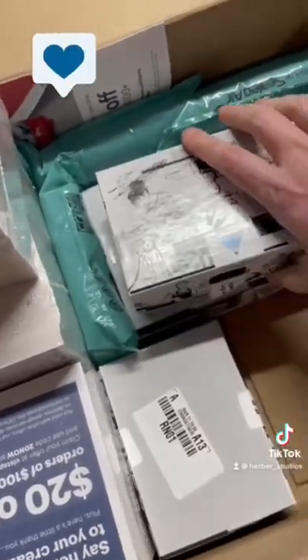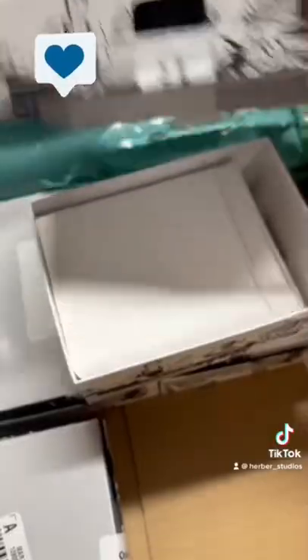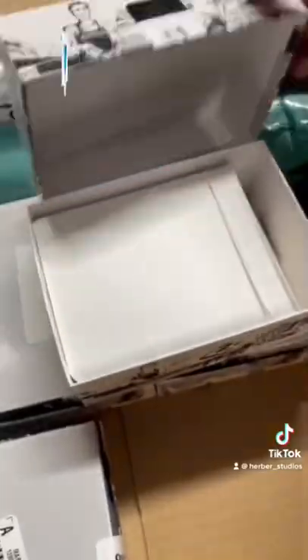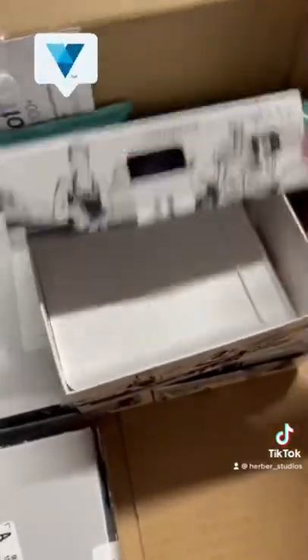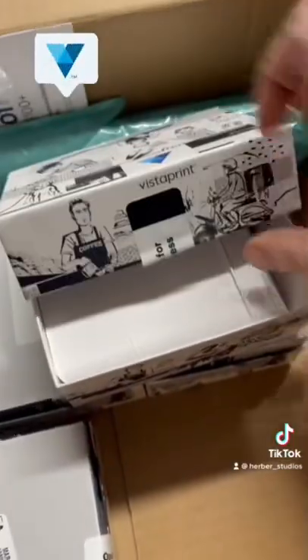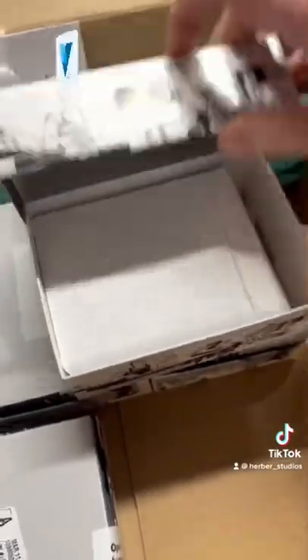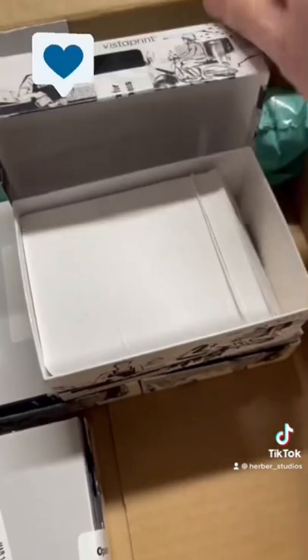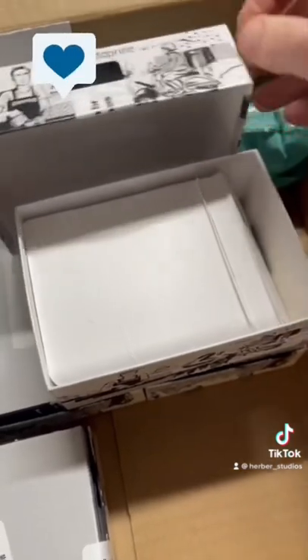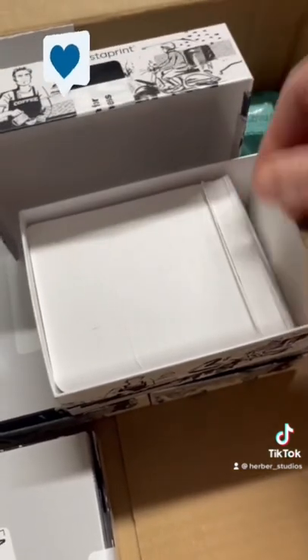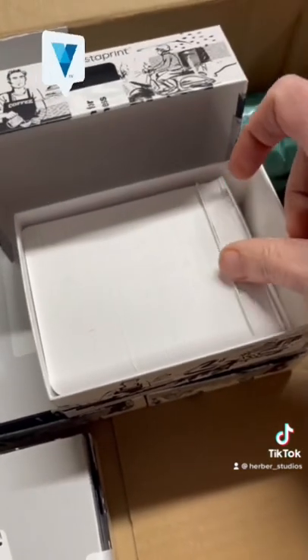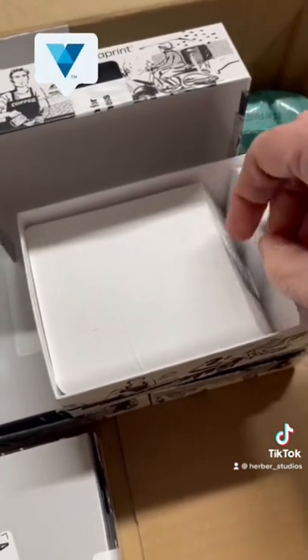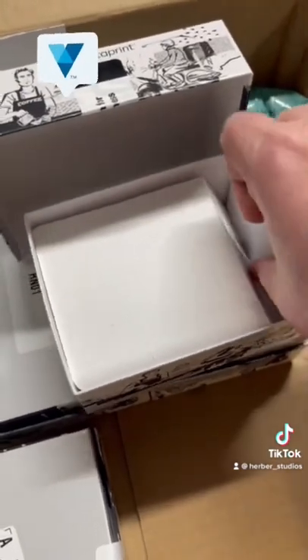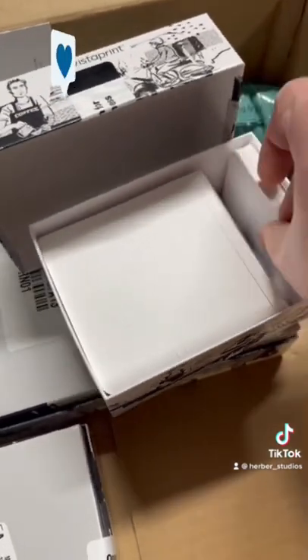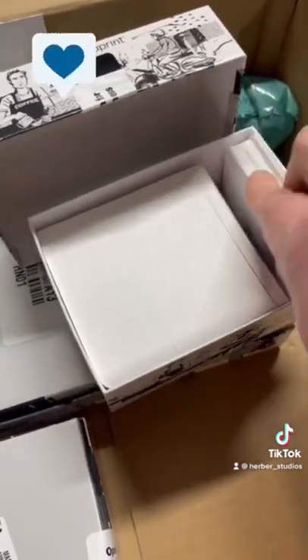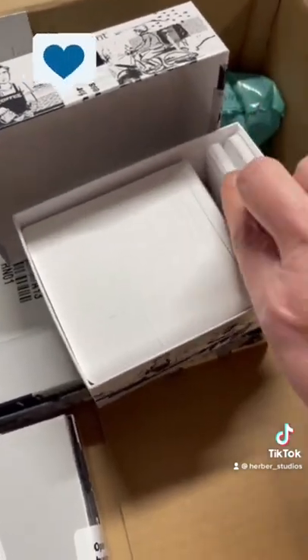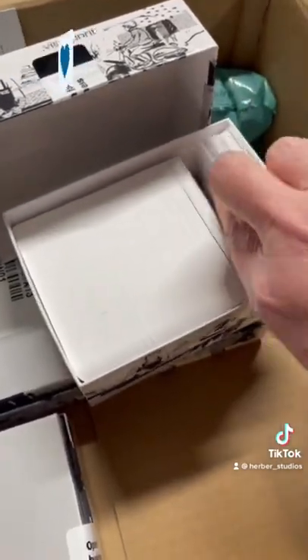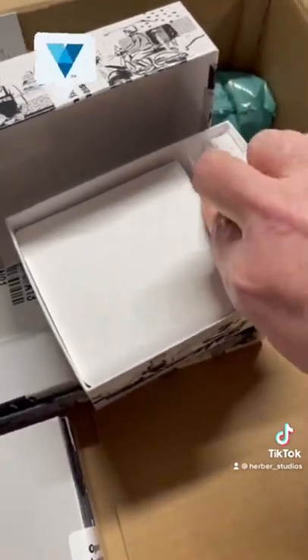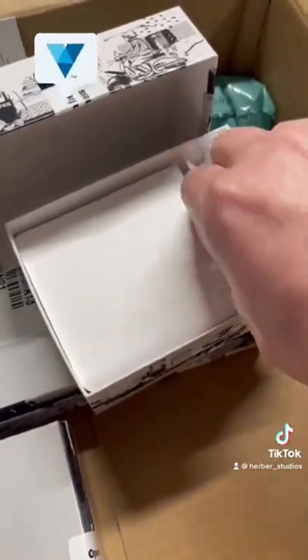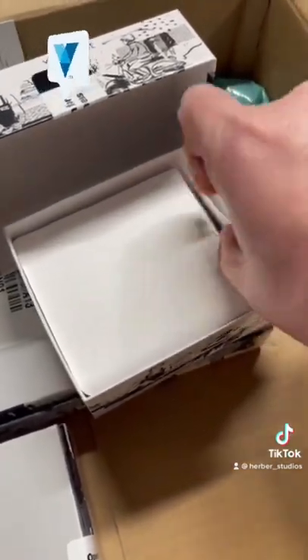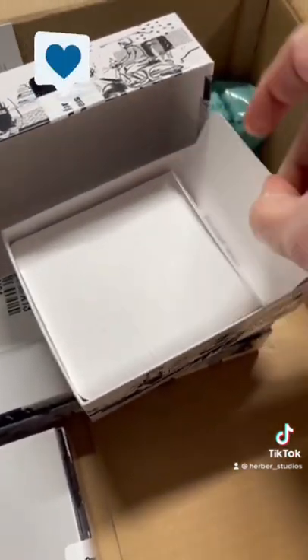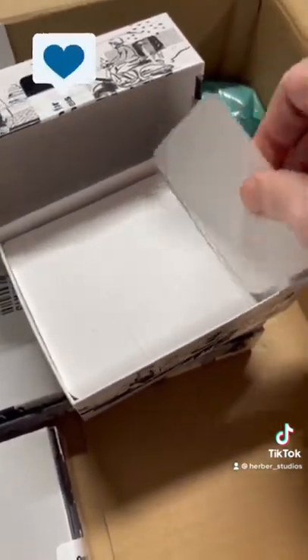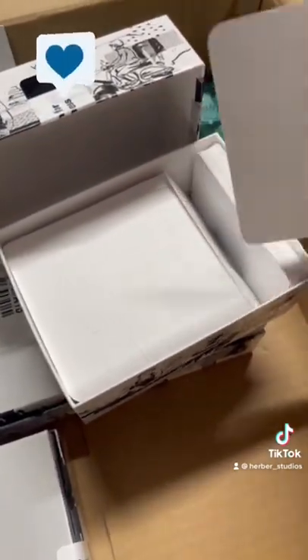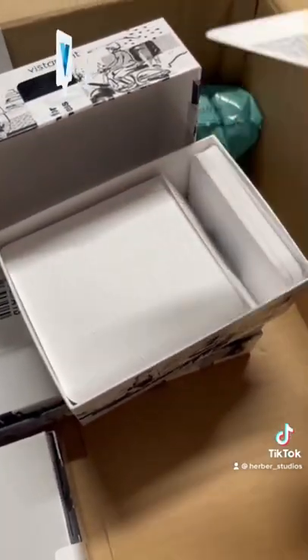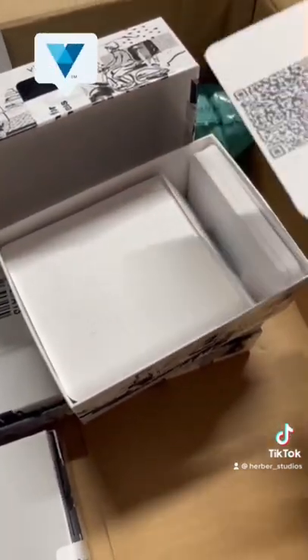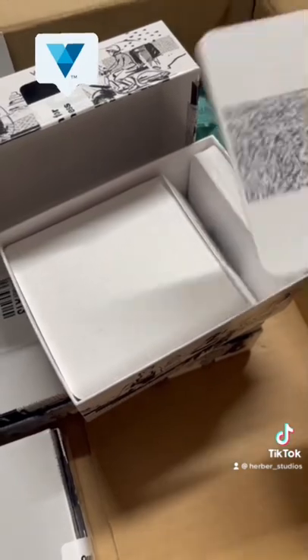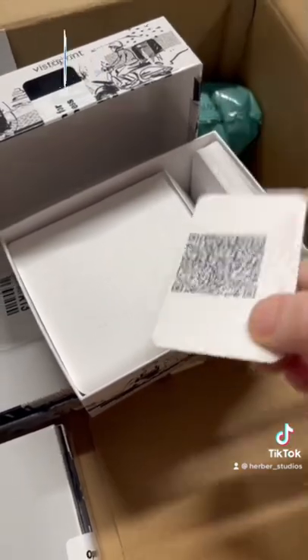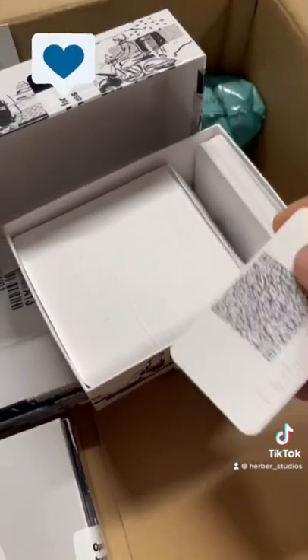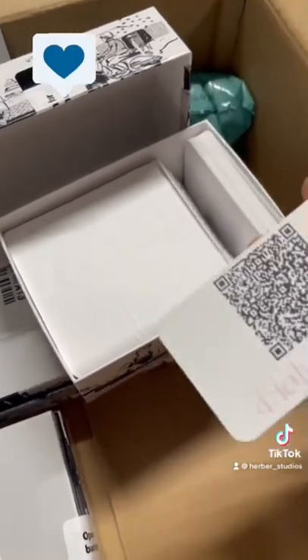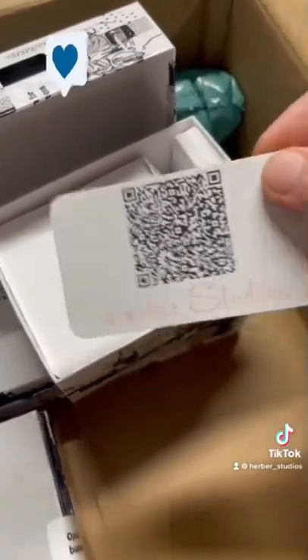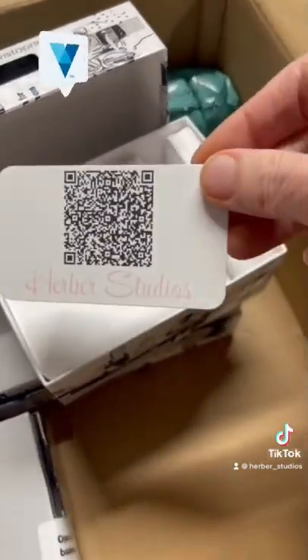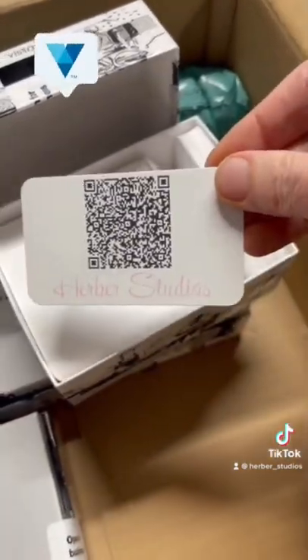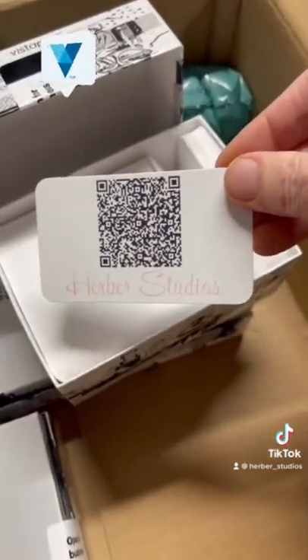Our business cards are matte finish on the back so you can write on them. The front has a scannable QR code — you just aim your phone camera at it and it'll take you to all of our links.